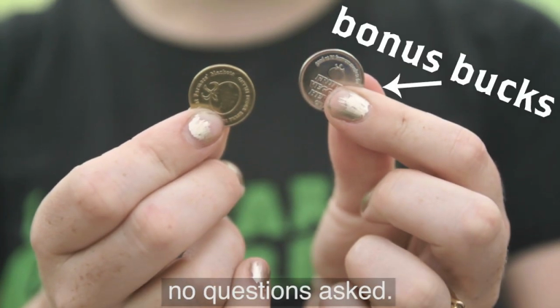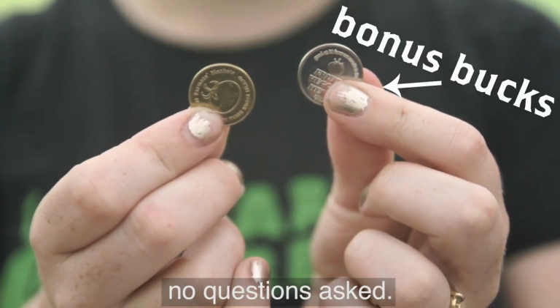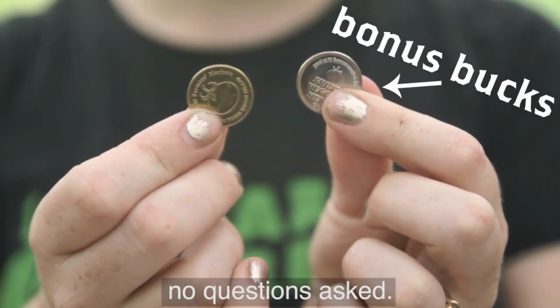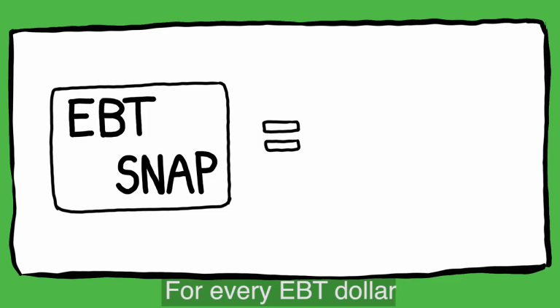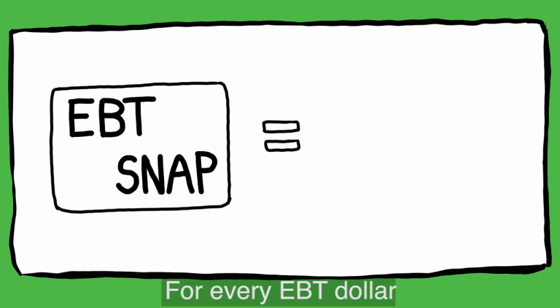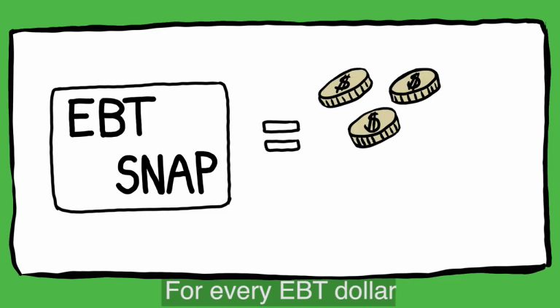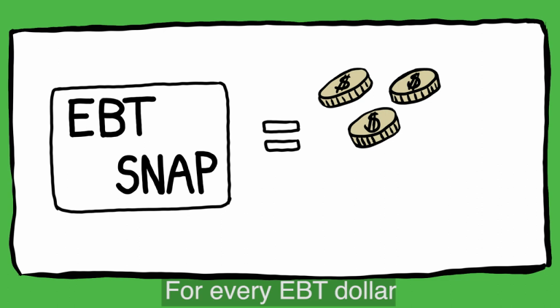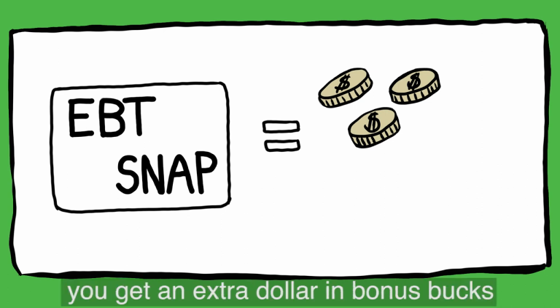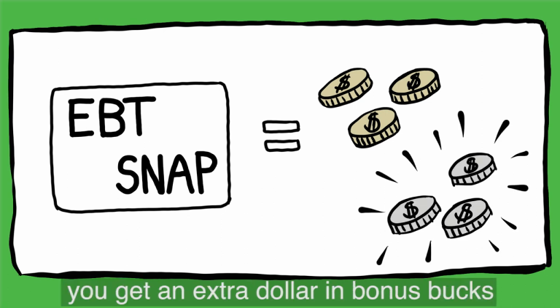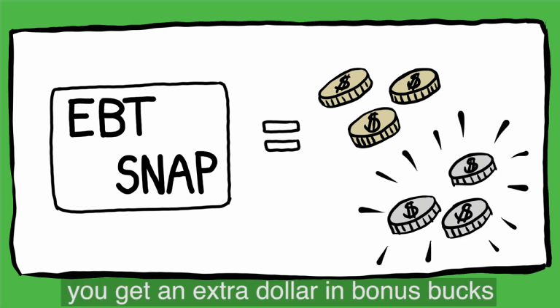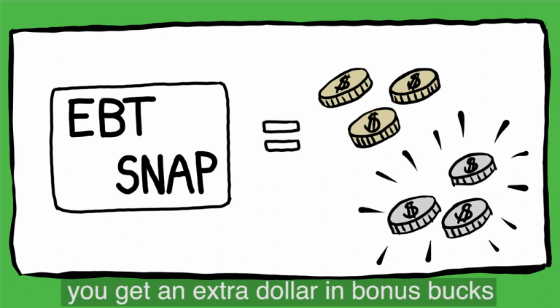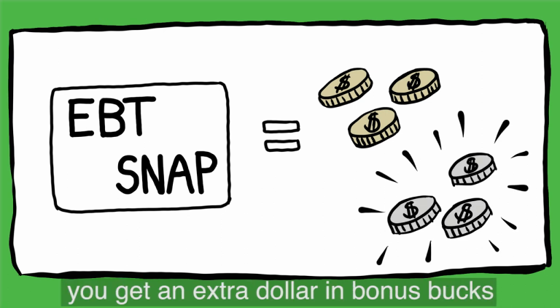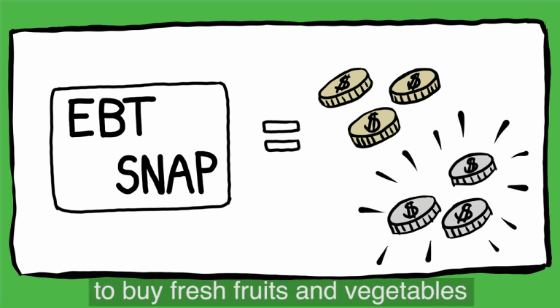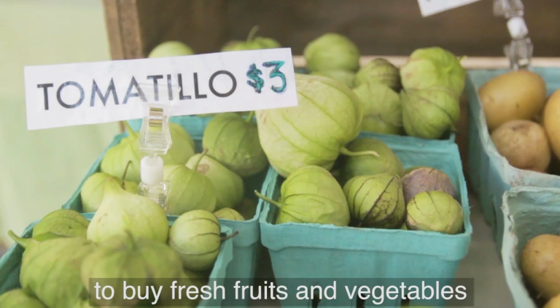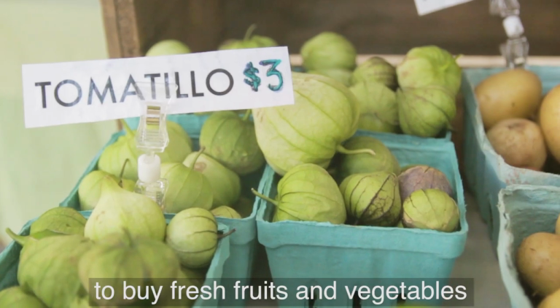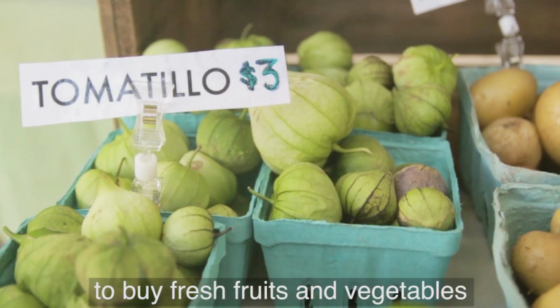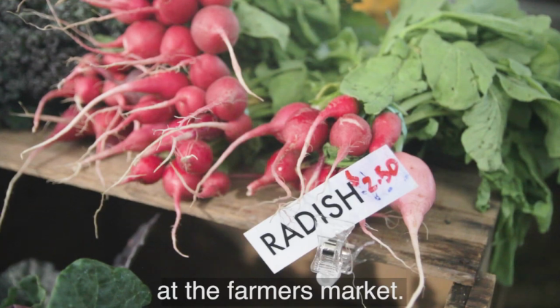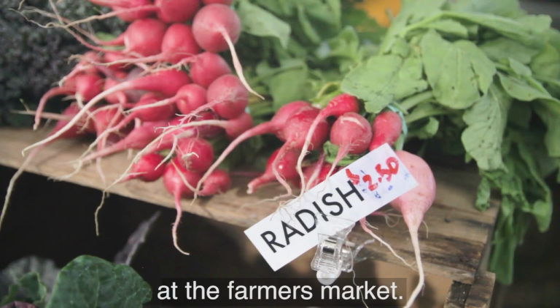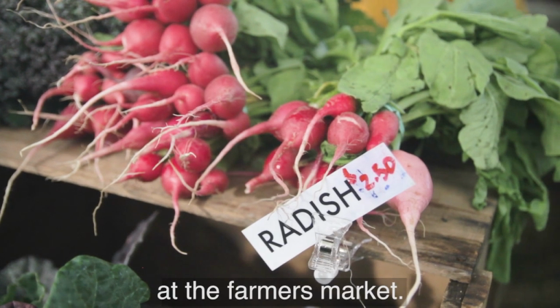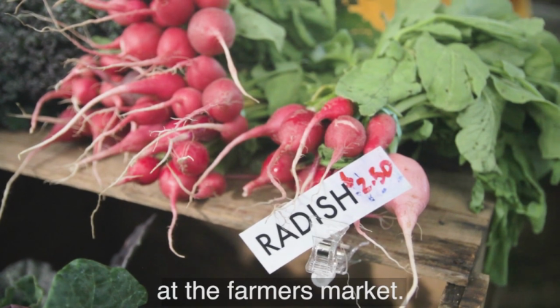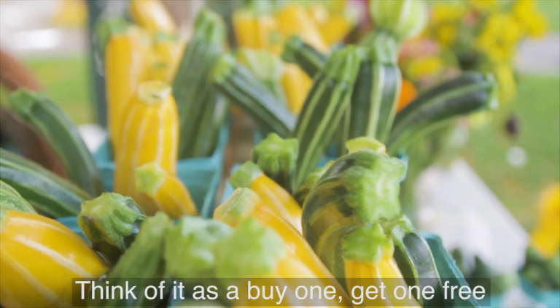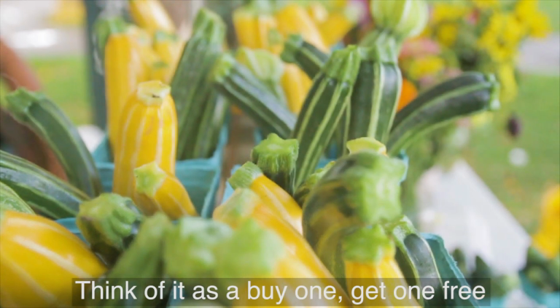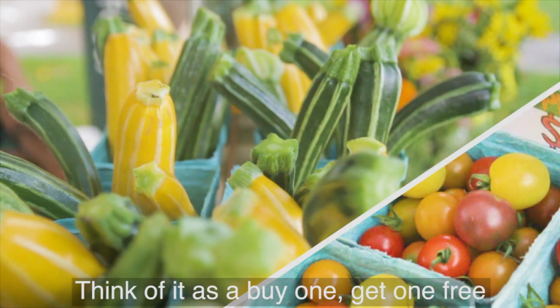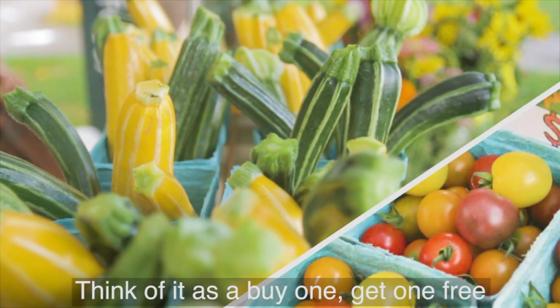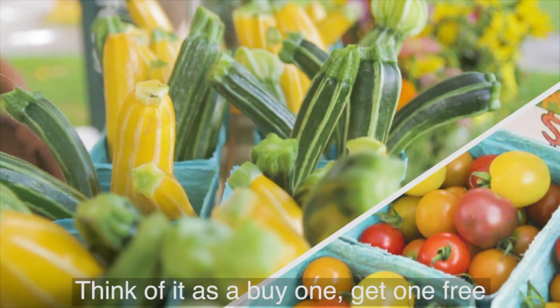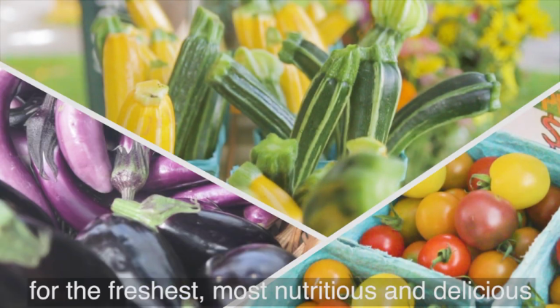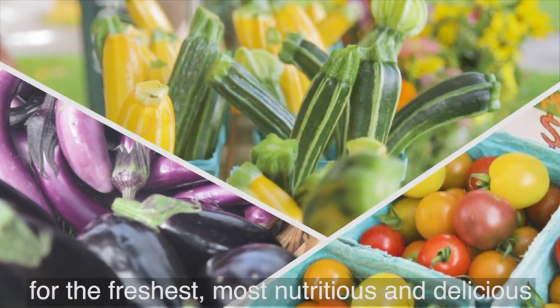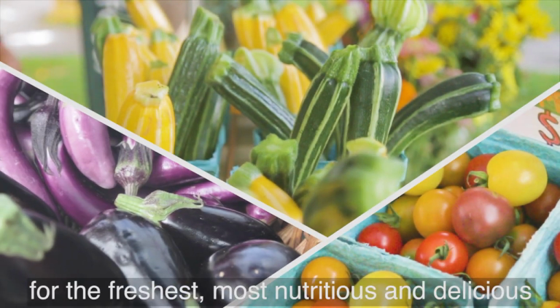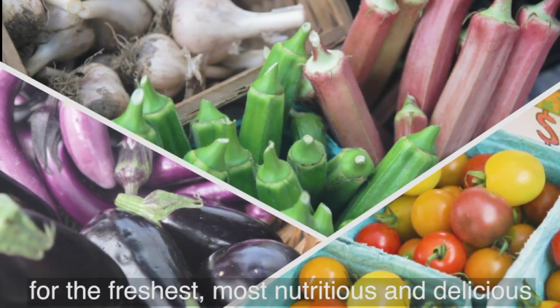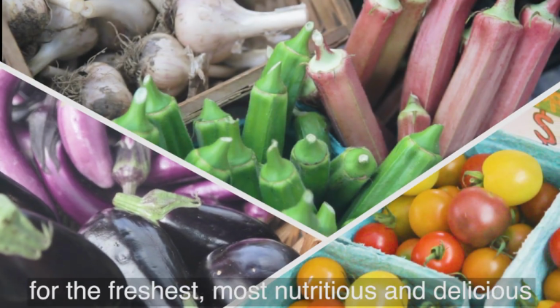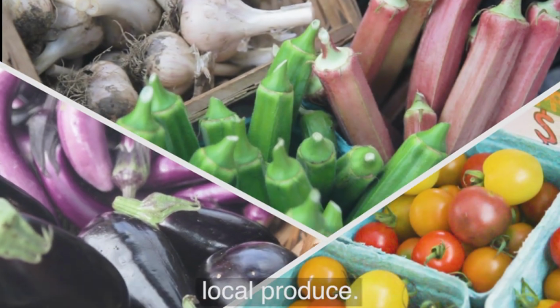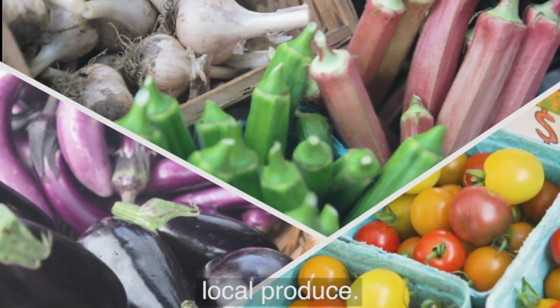No questions asked. For every EBT dollar, you get an extra dollar in bonus bucks to buy fresh fruits and vegetables at the farmers market. Think of it as a buy one get one free for the freshest, most nutritious and delicious local produce.